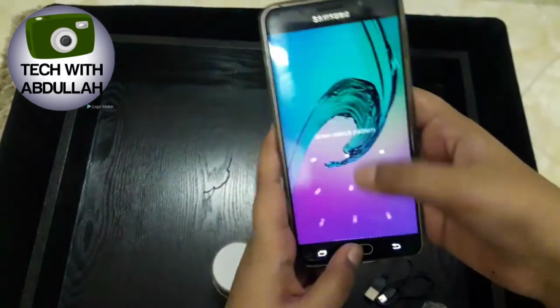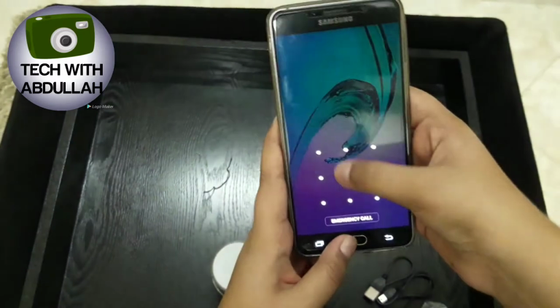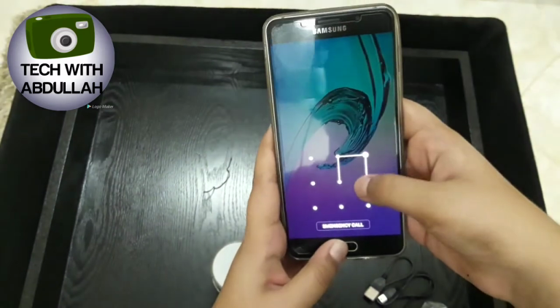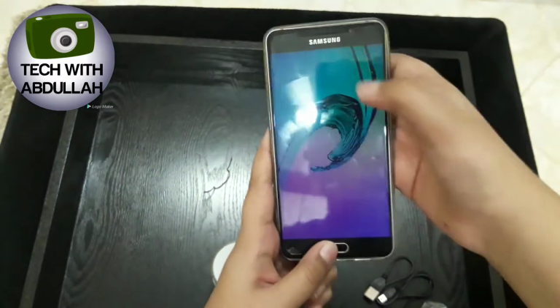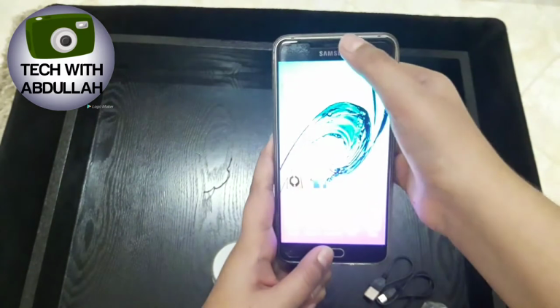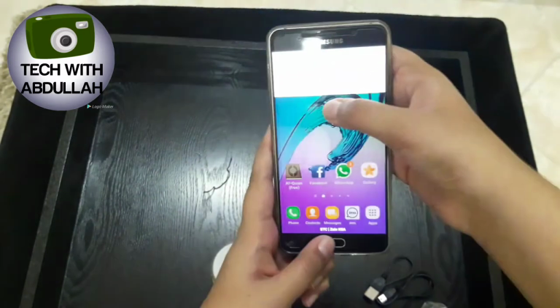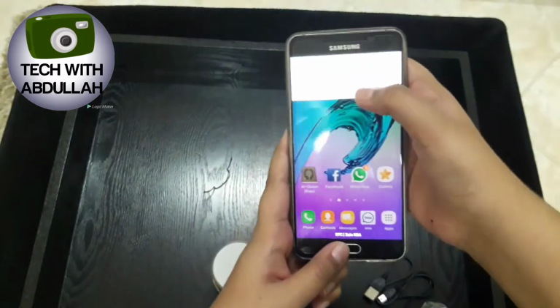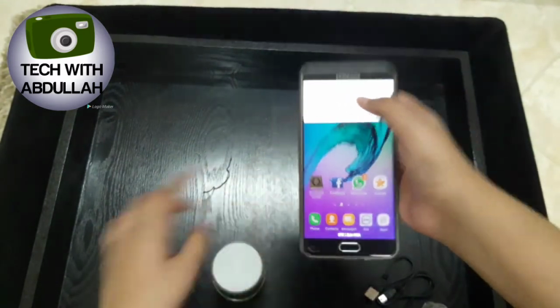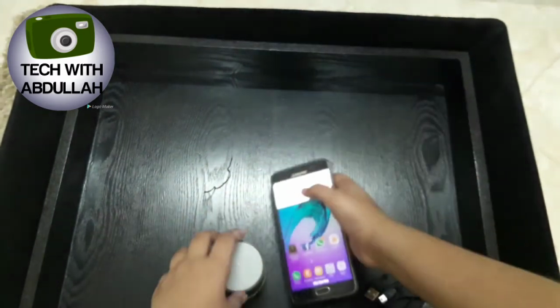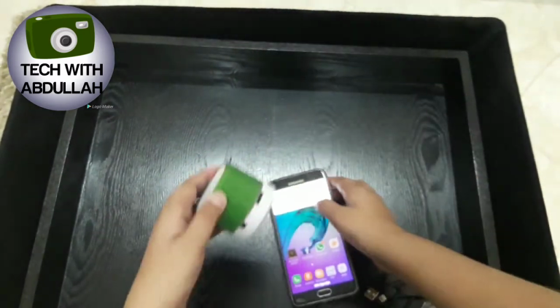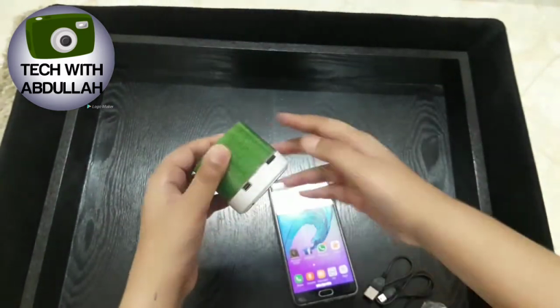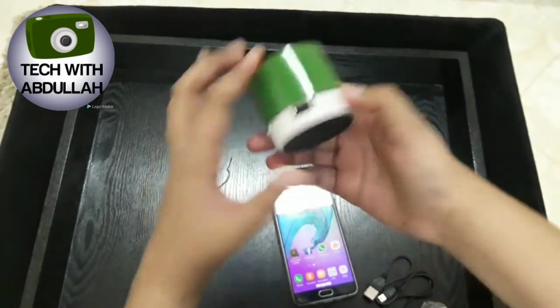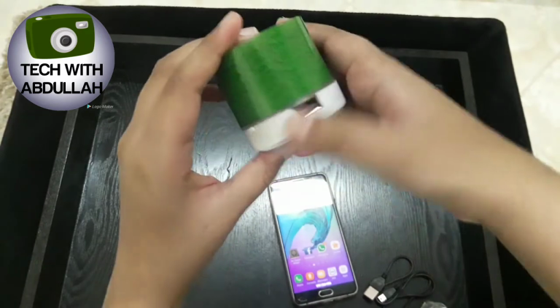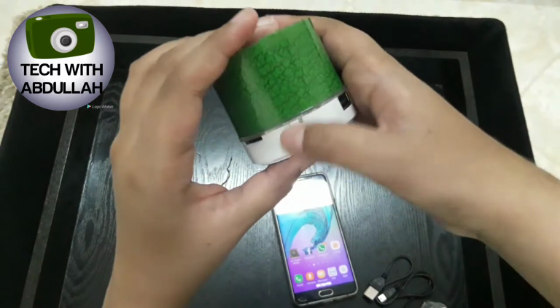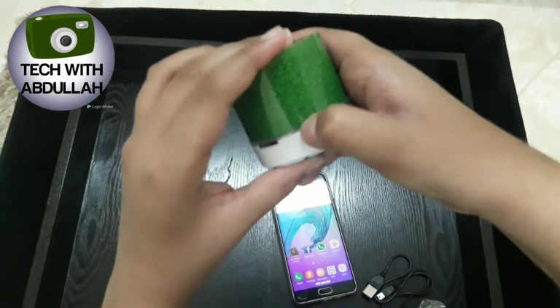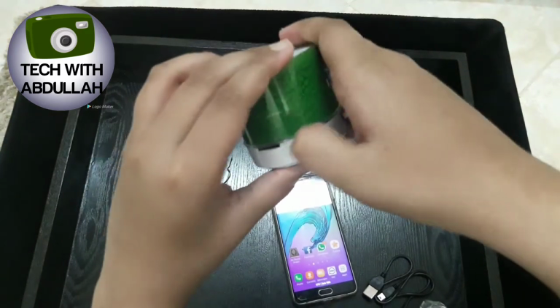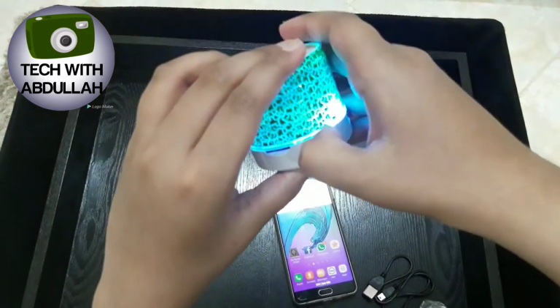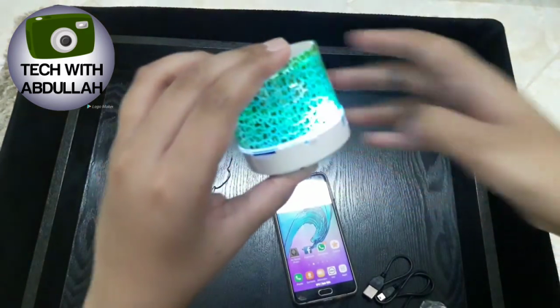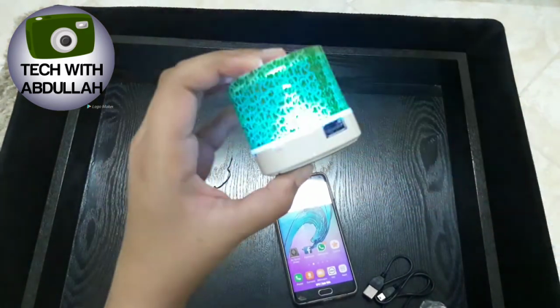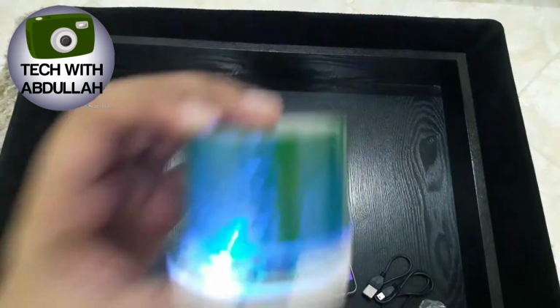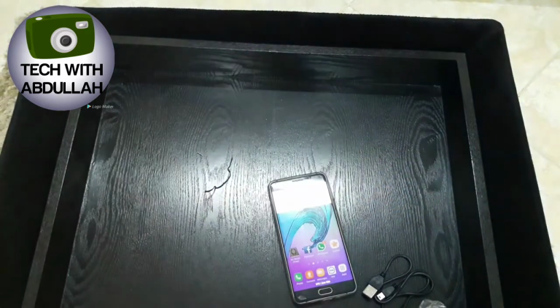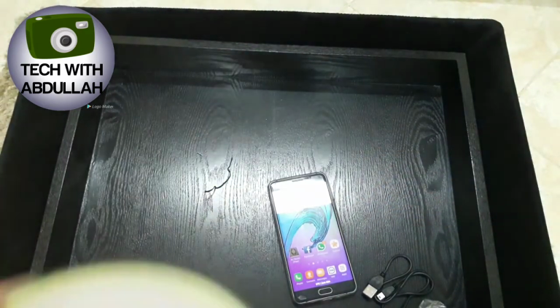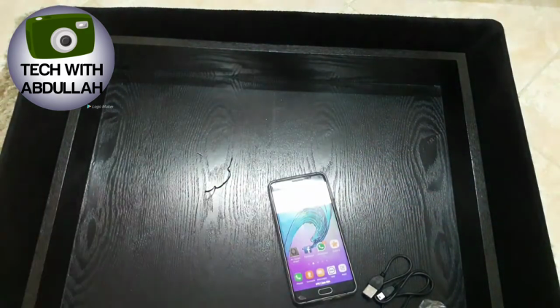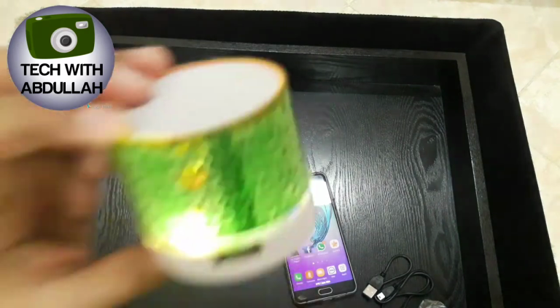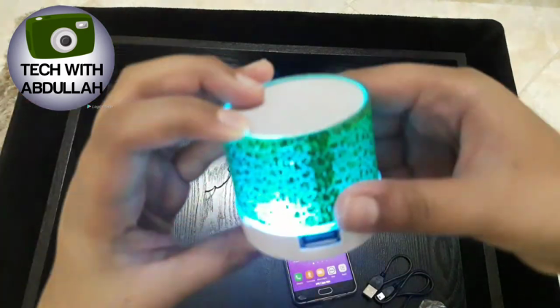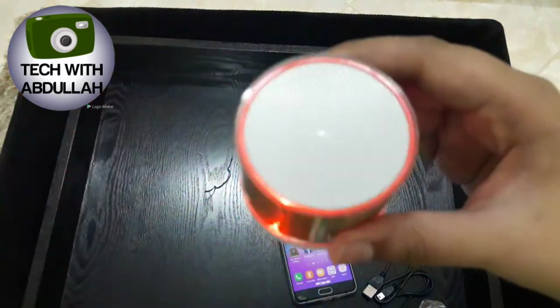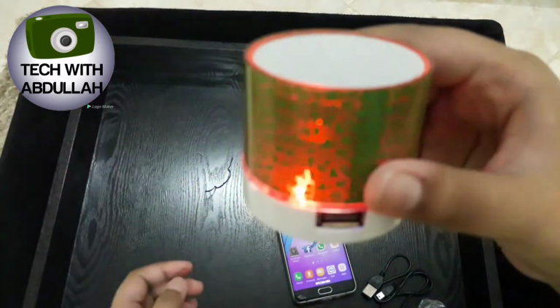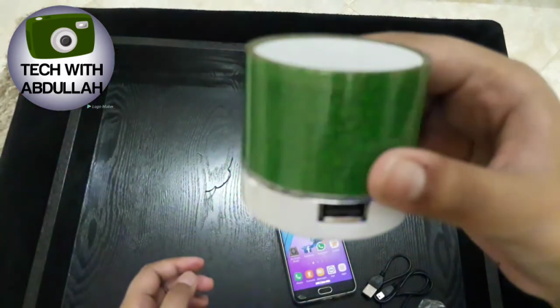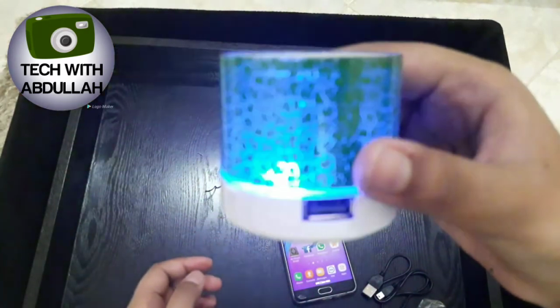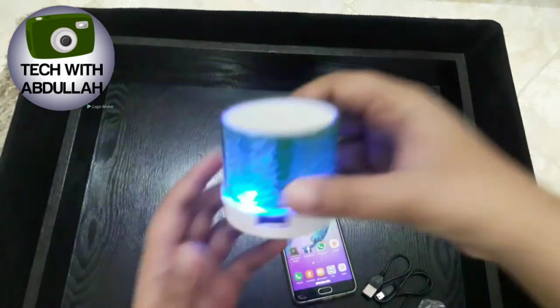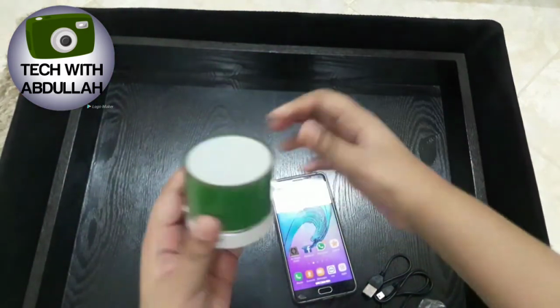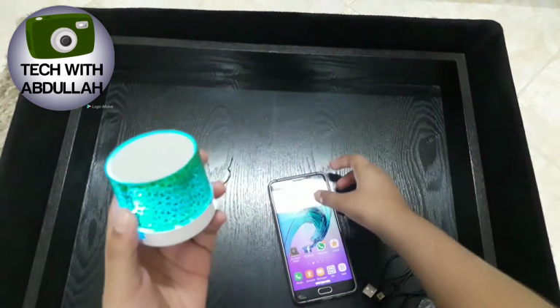Here's the mobile. Let's first turn on this. It's pretty loud!